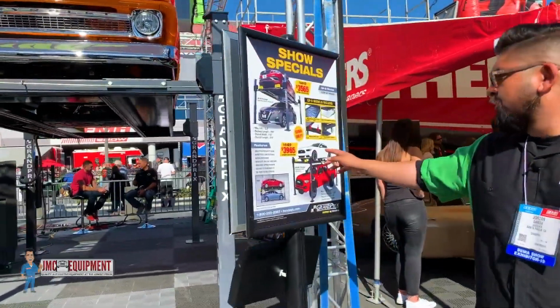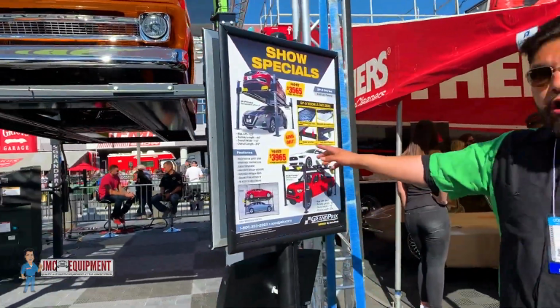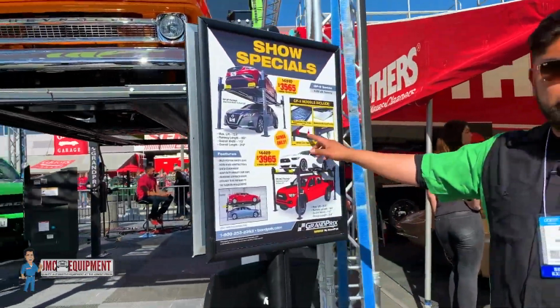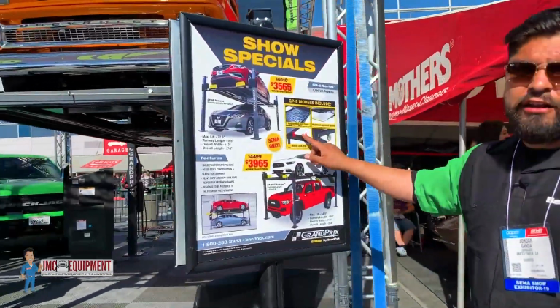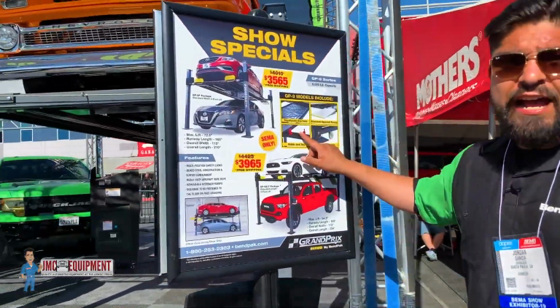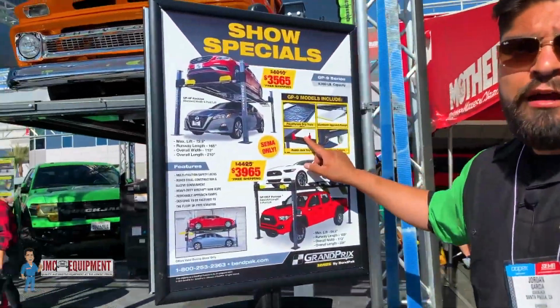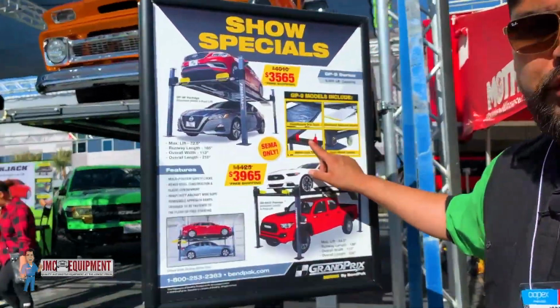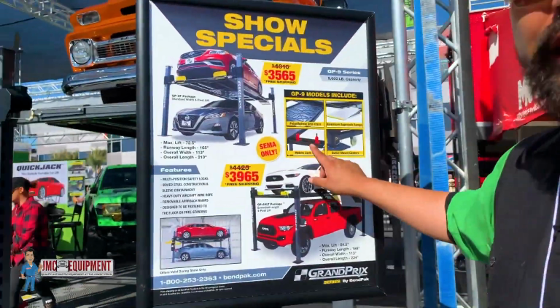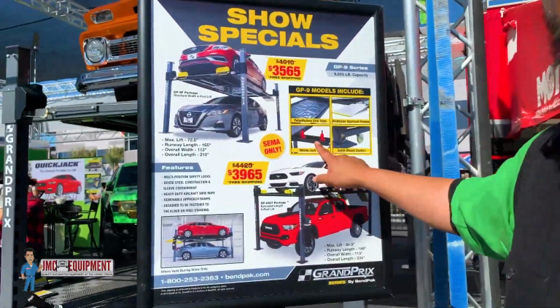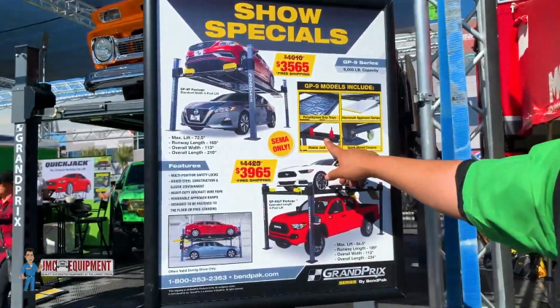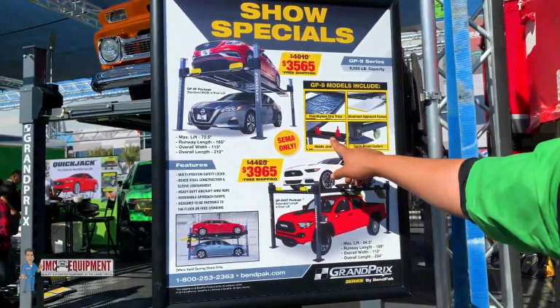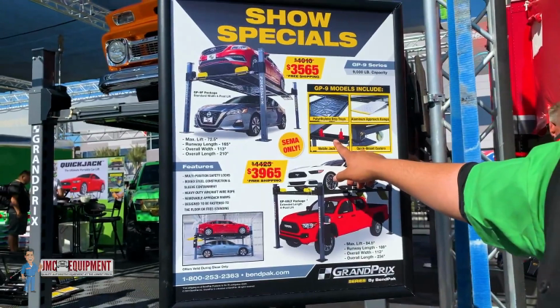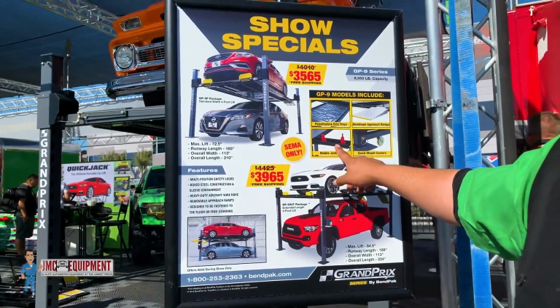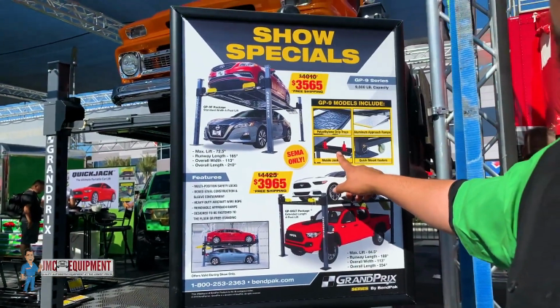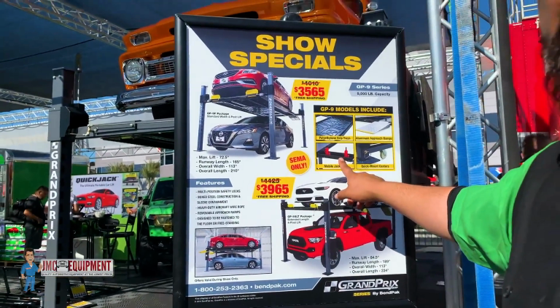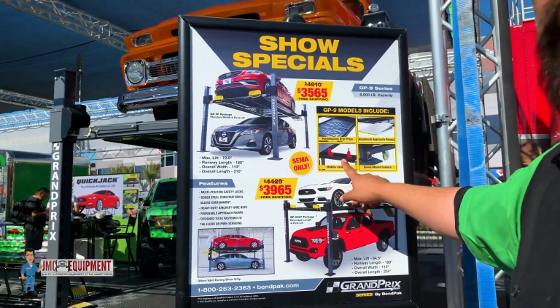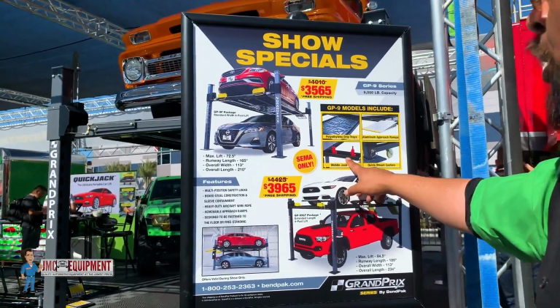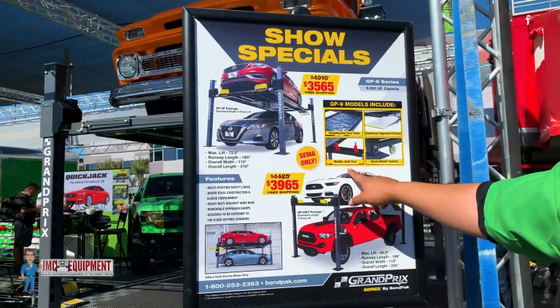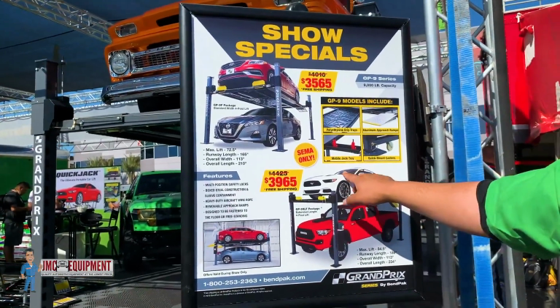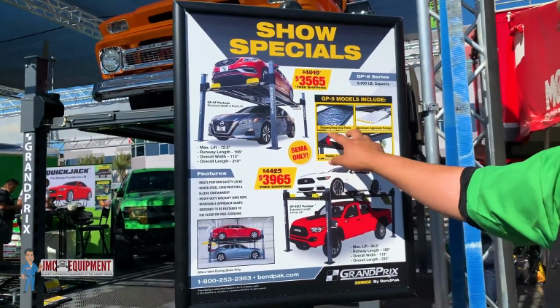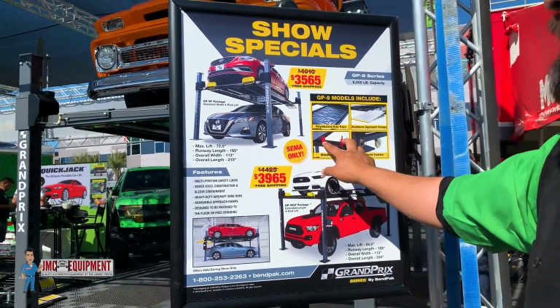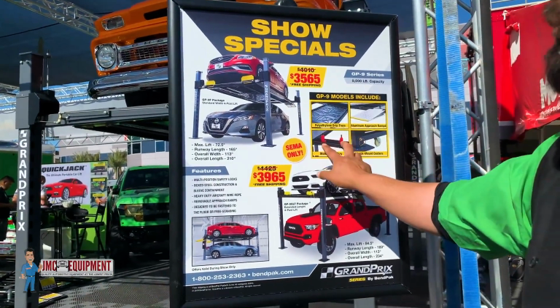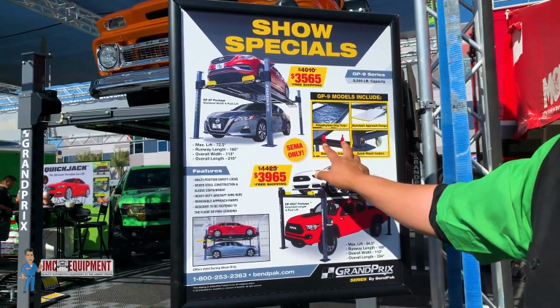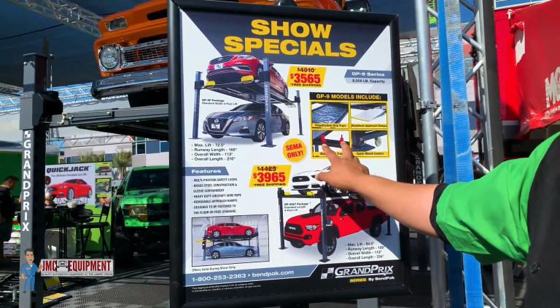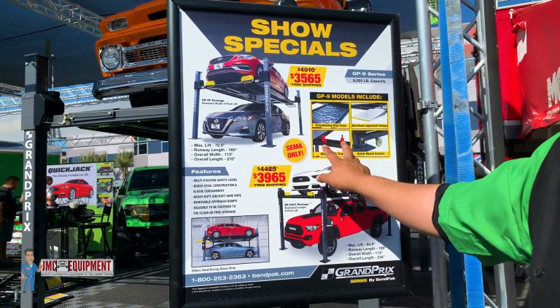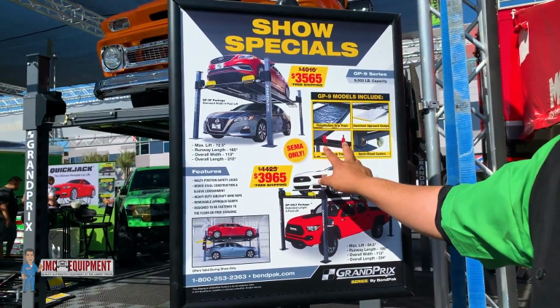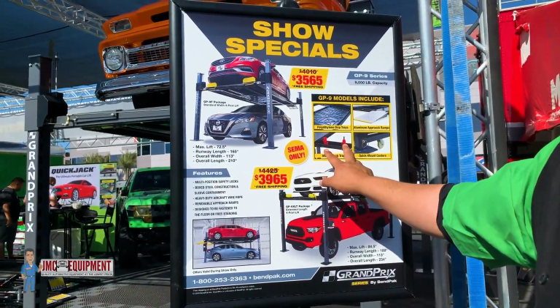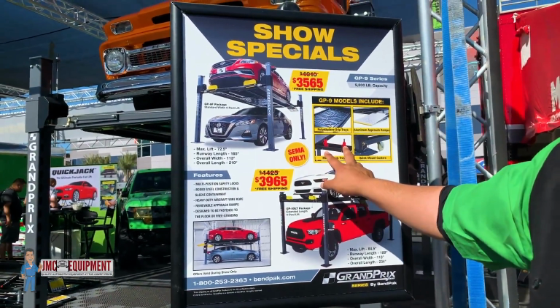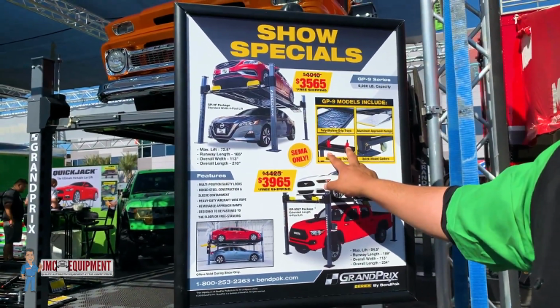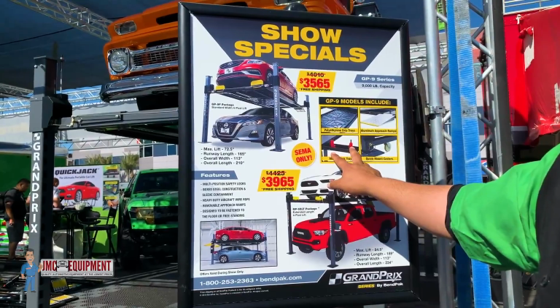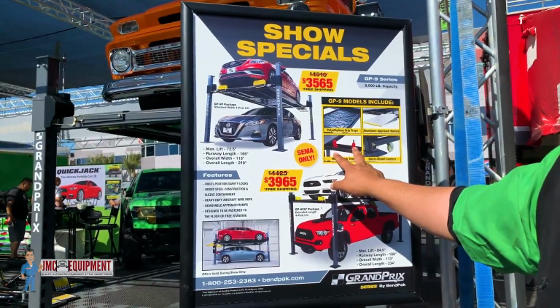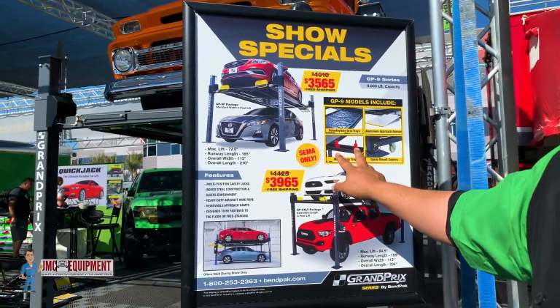You don't get the bottle jacks, but you do get the jack trays. So in case you have bottle jacks laying around, all you need to do is situate them on this movable jack tray and you'll be able to lift those tires right off the ramp.